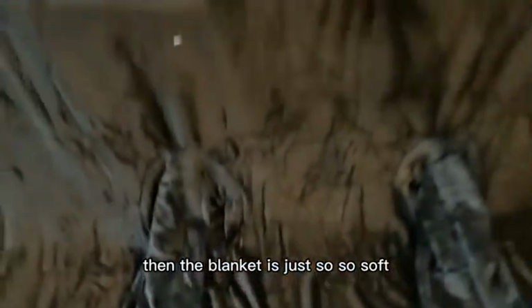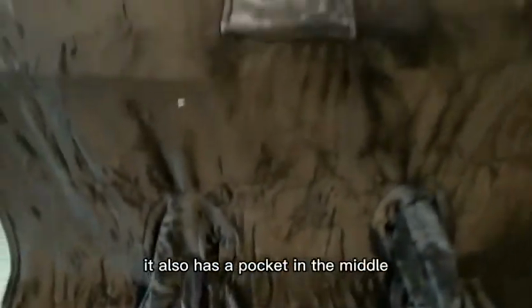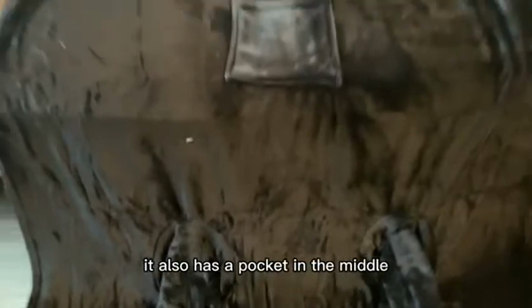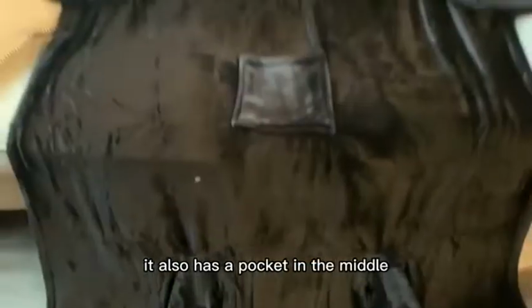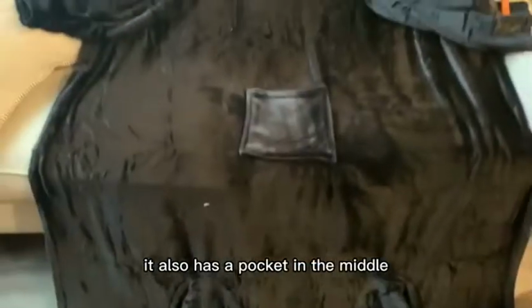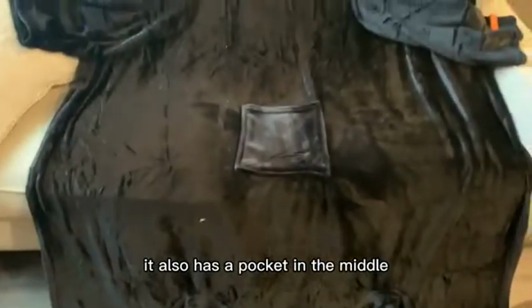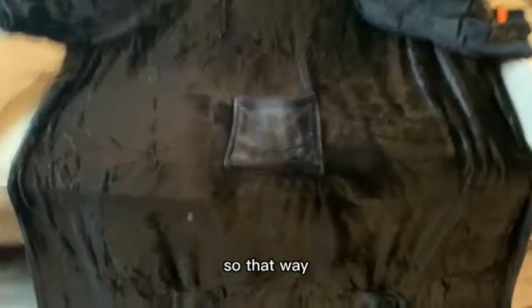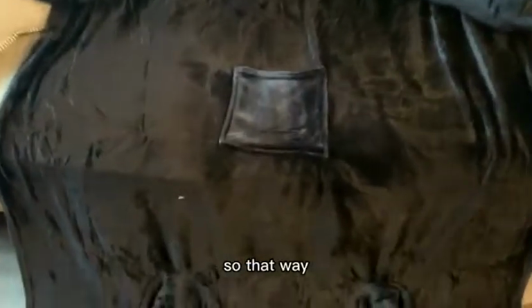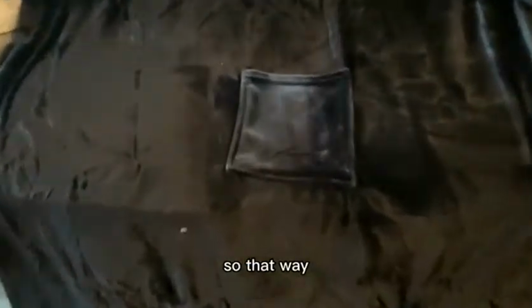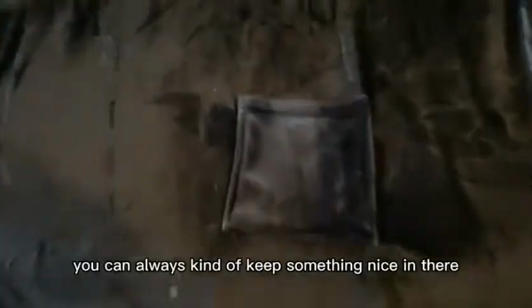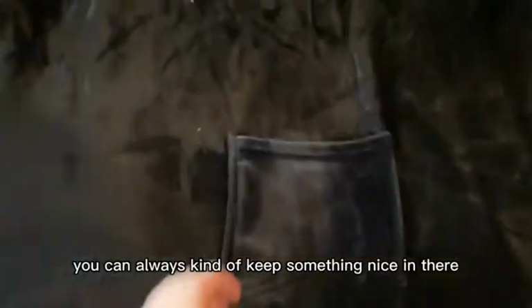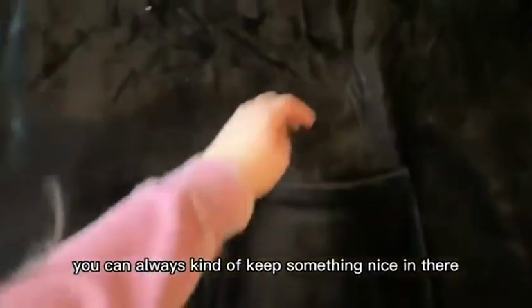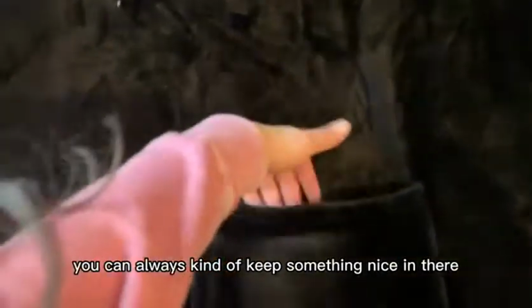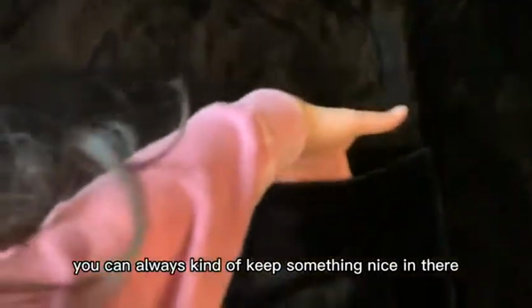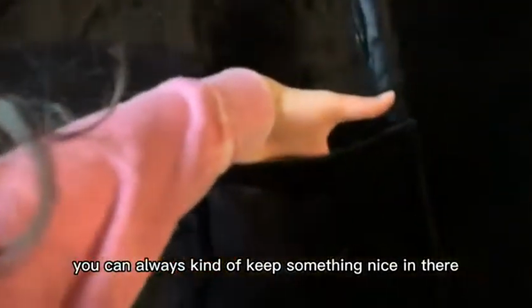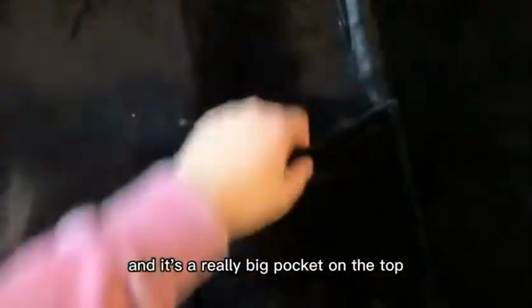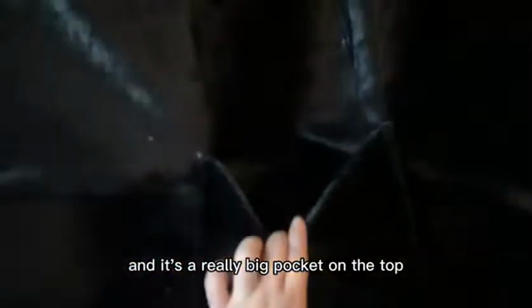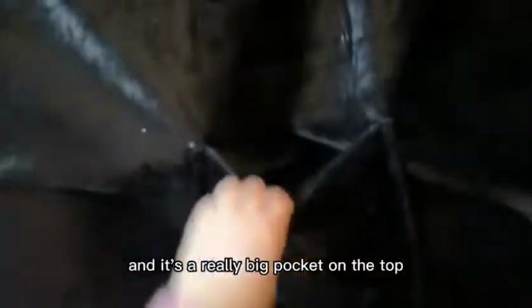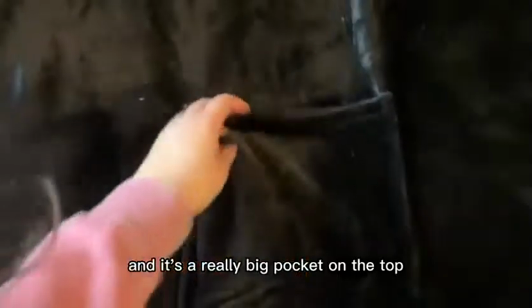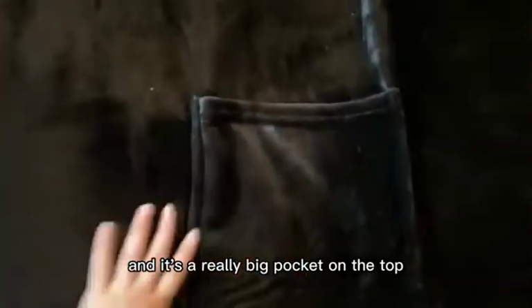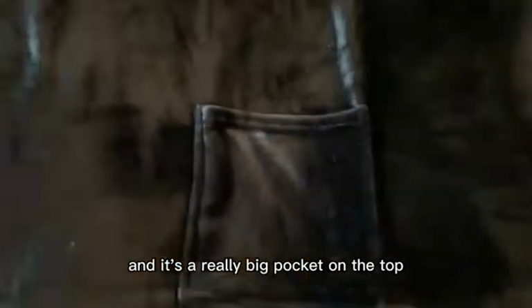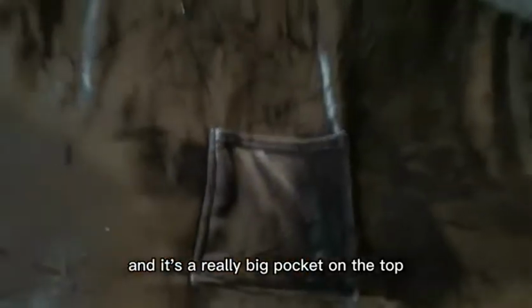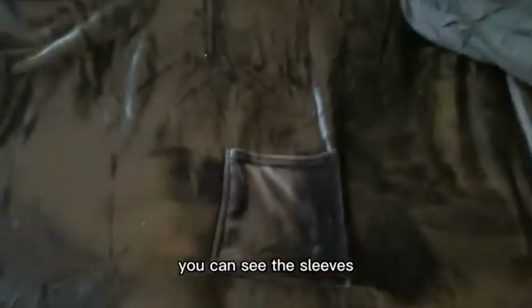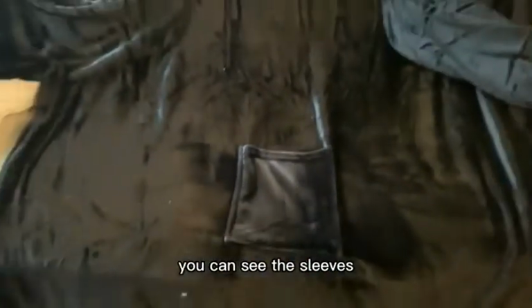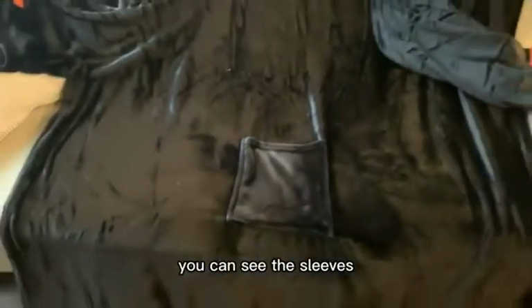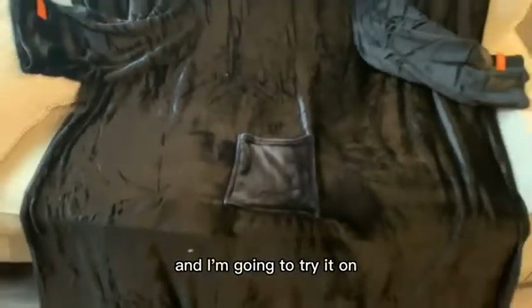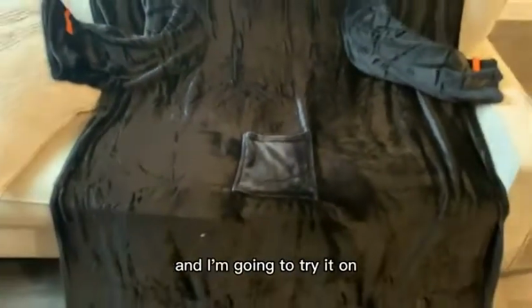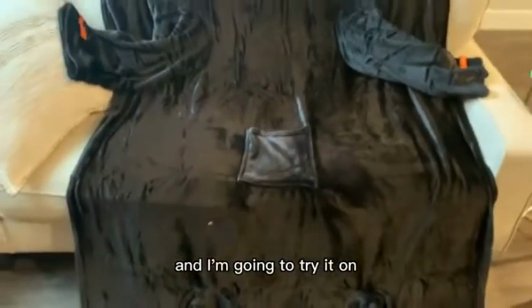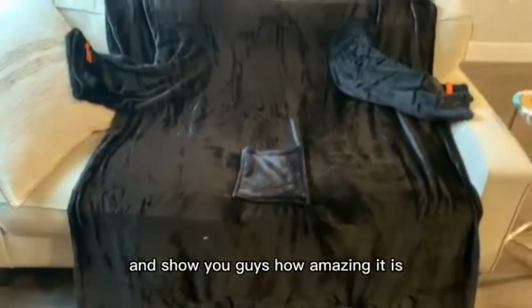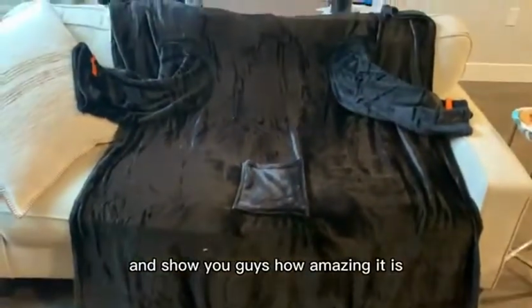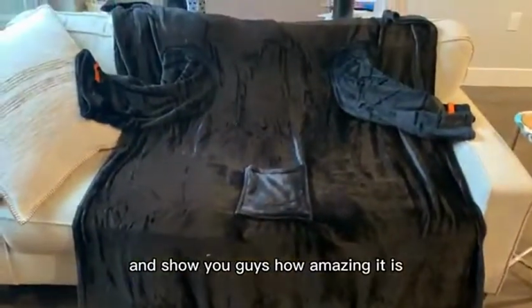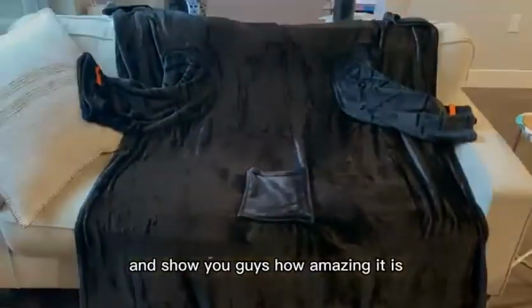It also has a pocket in the middle so that you can keep something in there — and it's a really big pocket. On the top you can see the sleeves and I'm gonna try it on and show you guys how amazing it is.